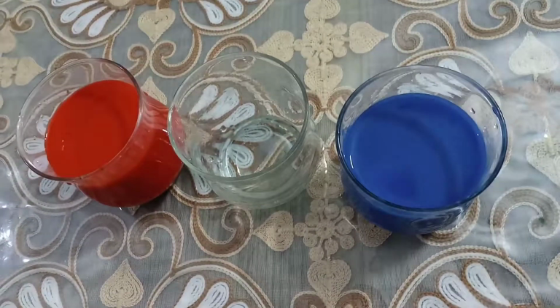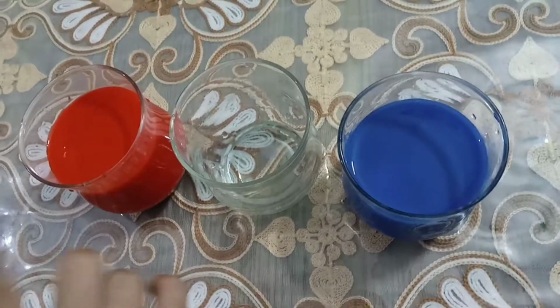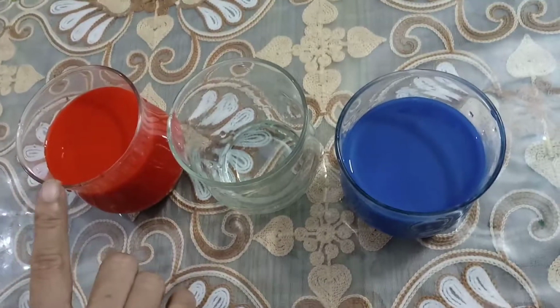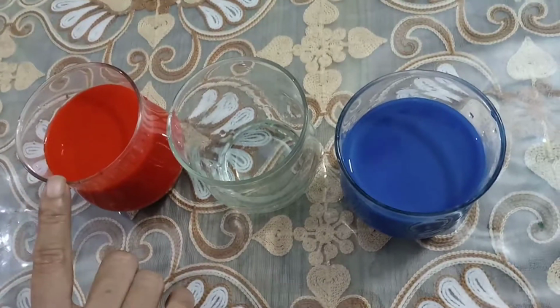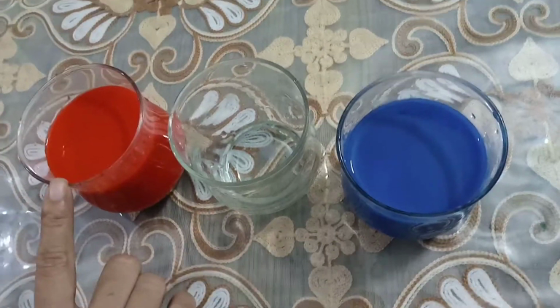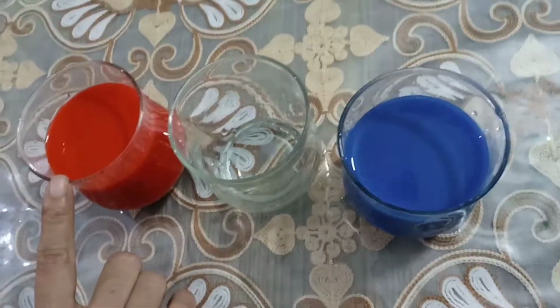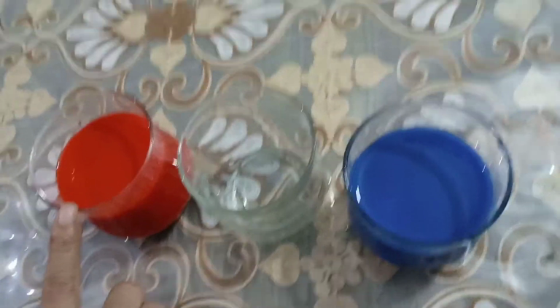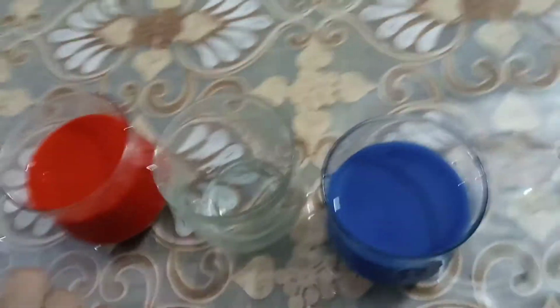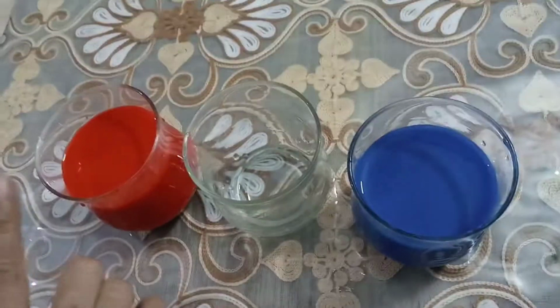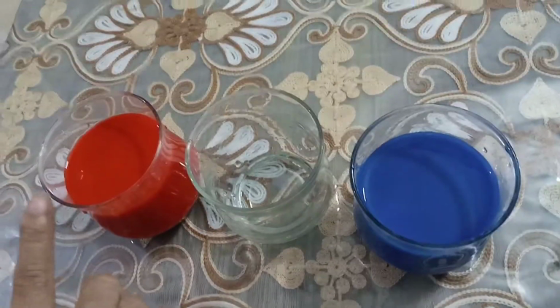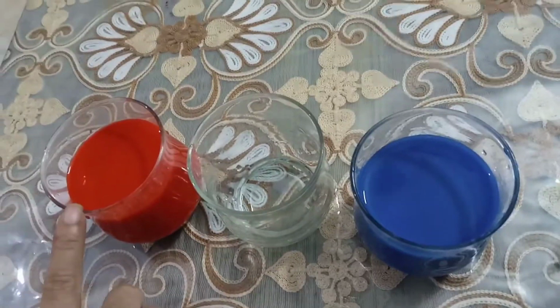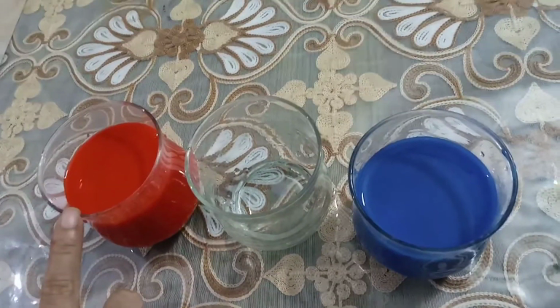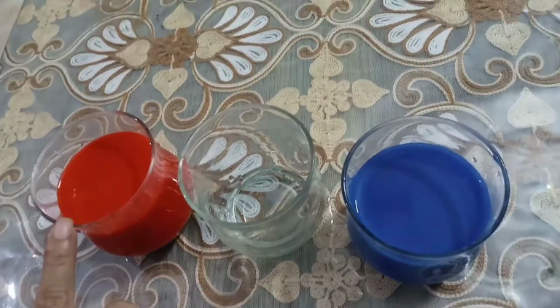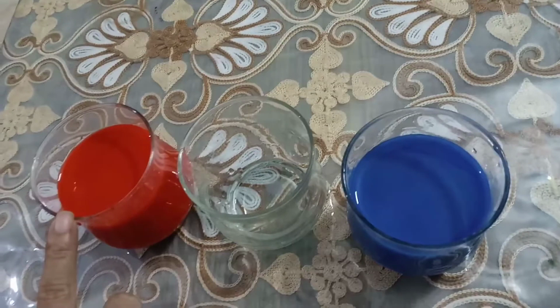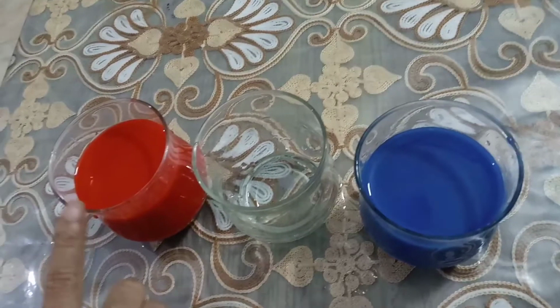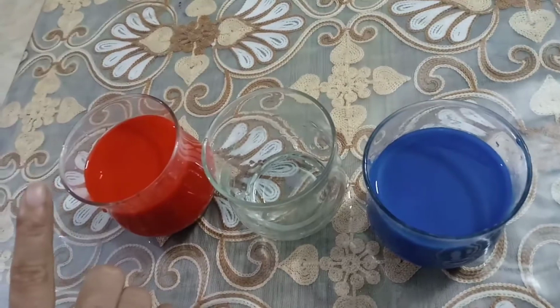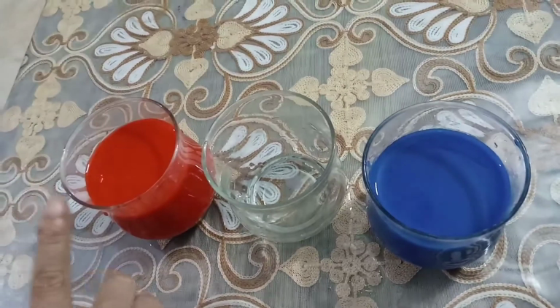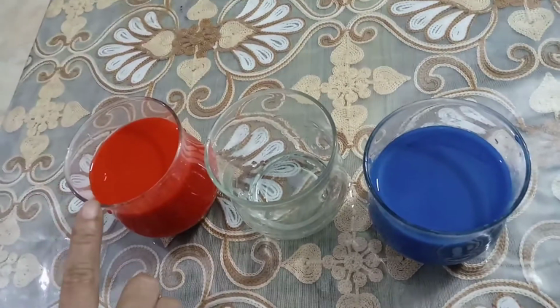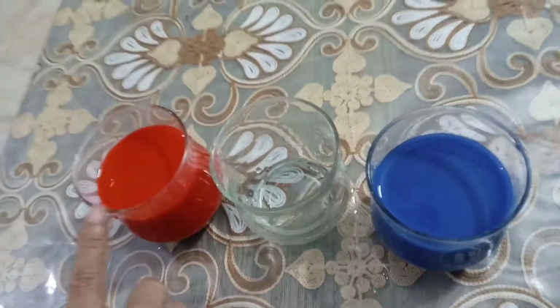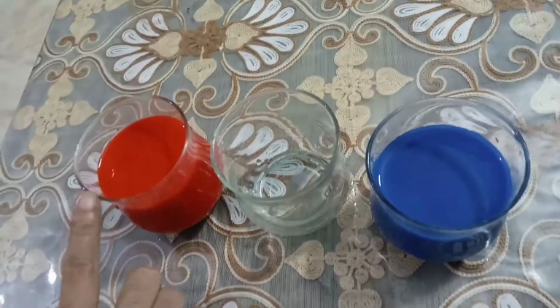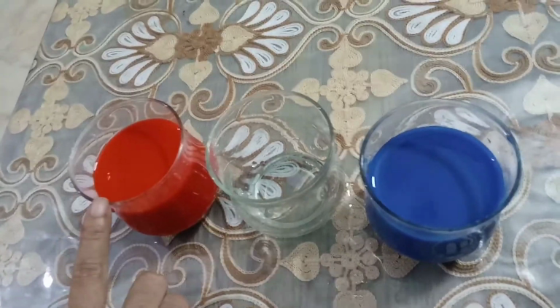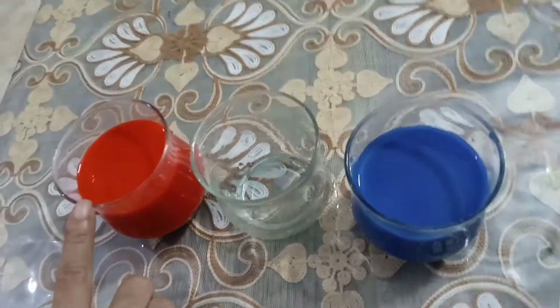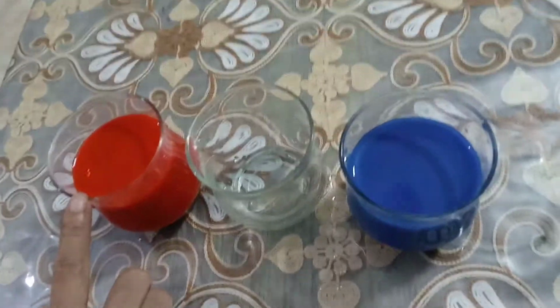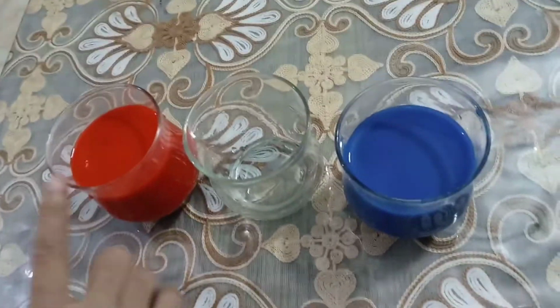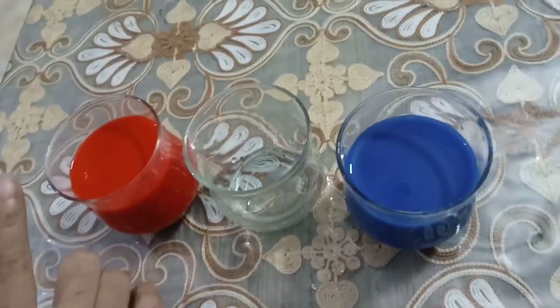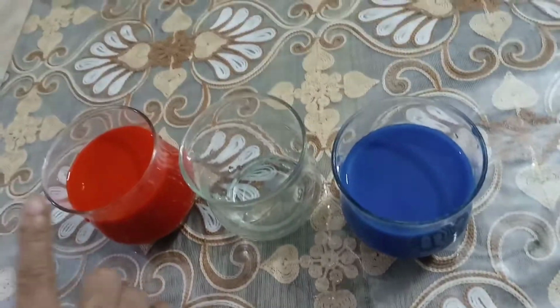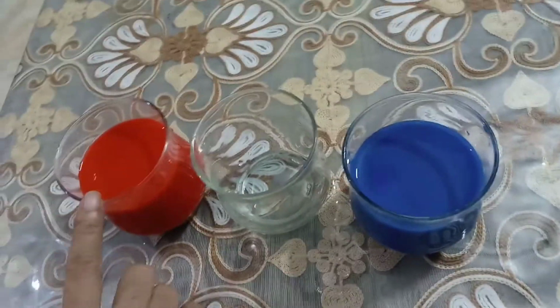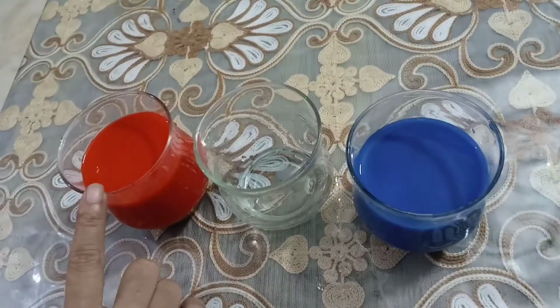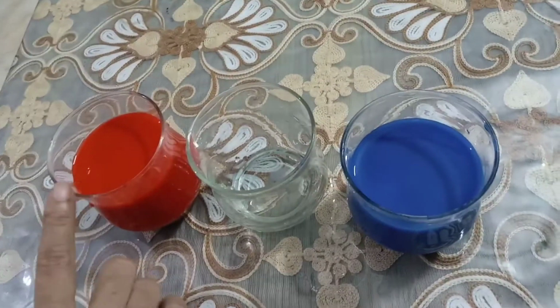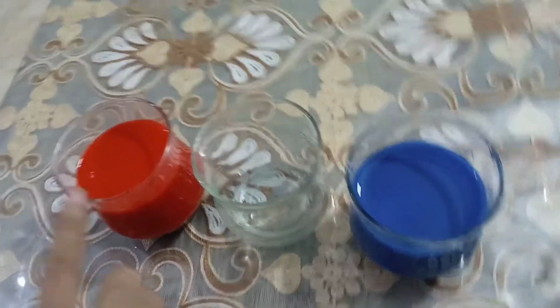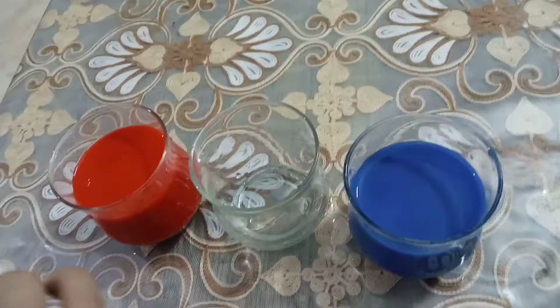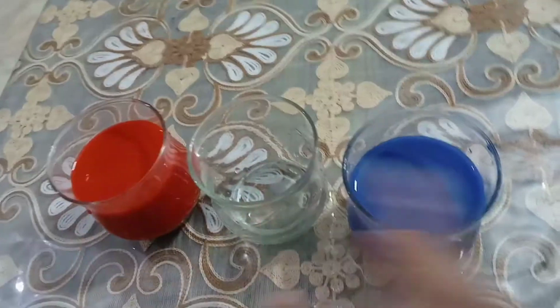And what color is this? This is red color. This is also a primary color. Now let's make a new color.